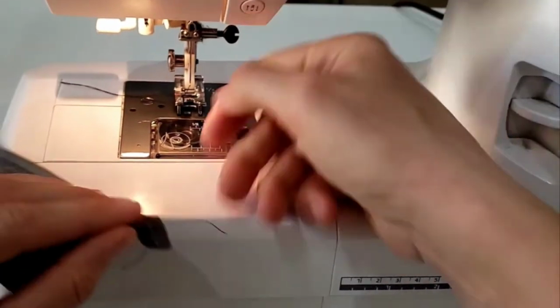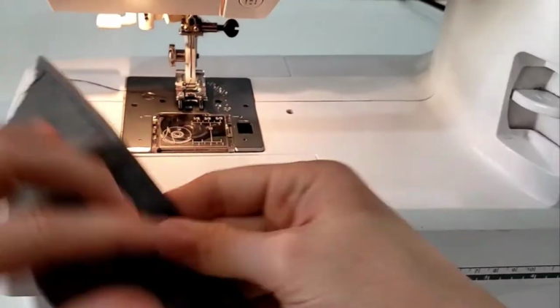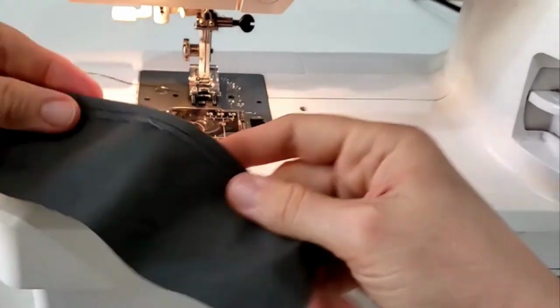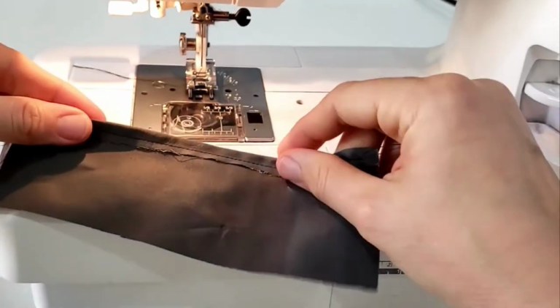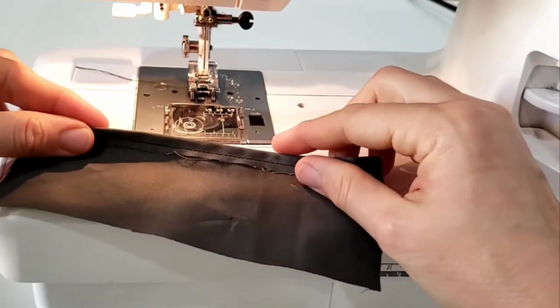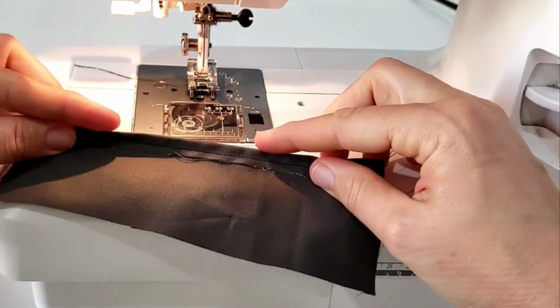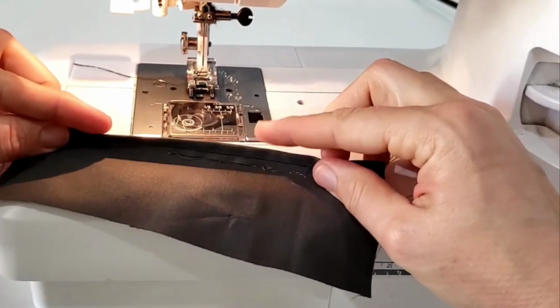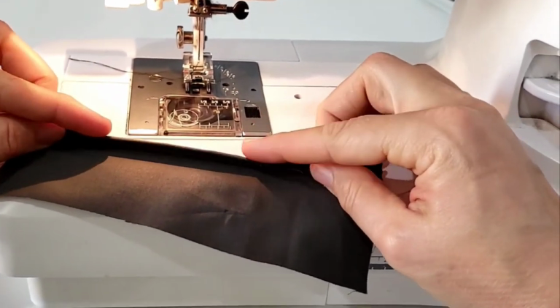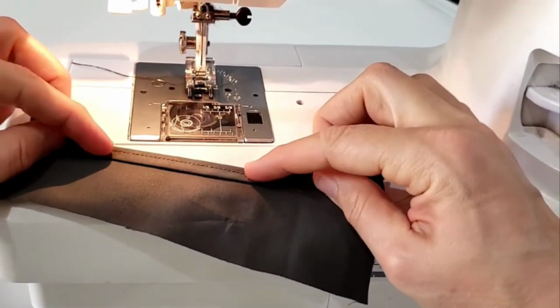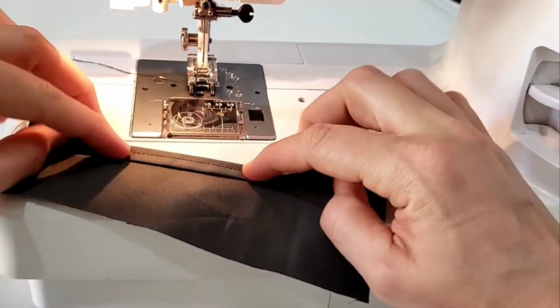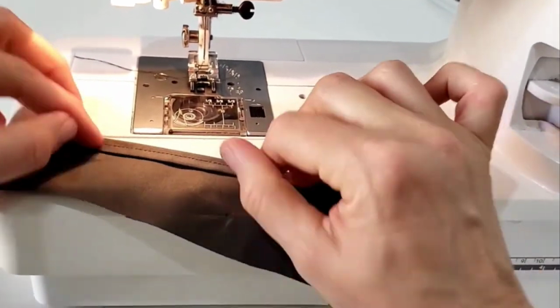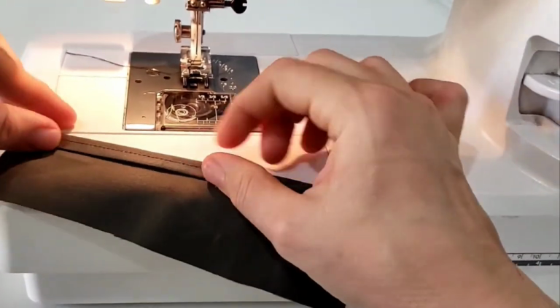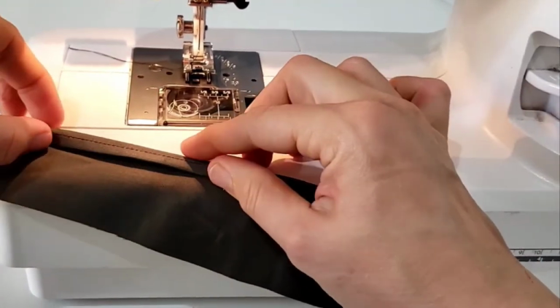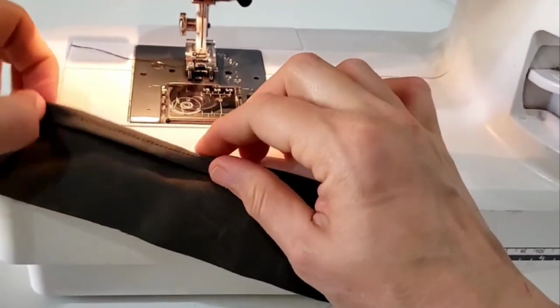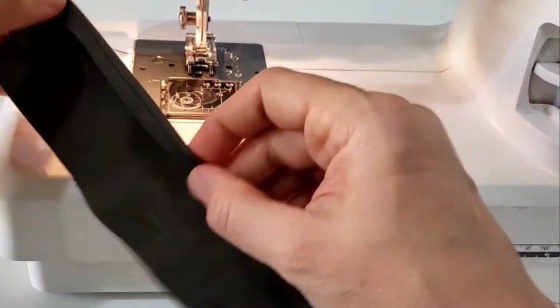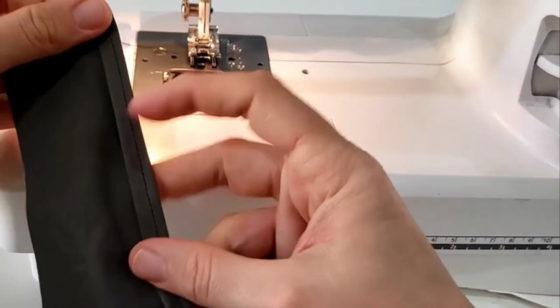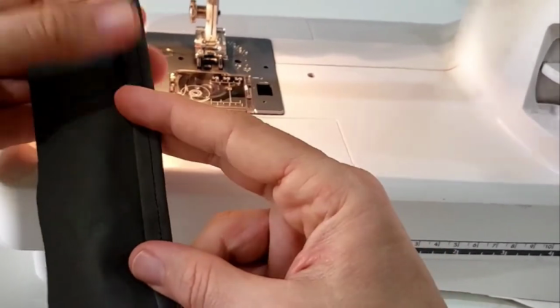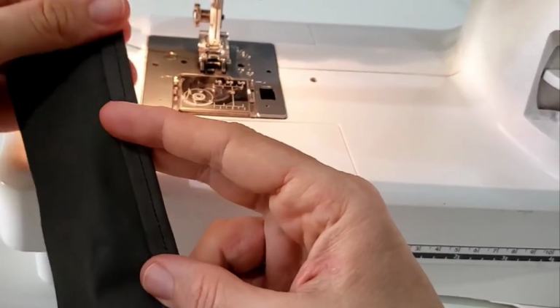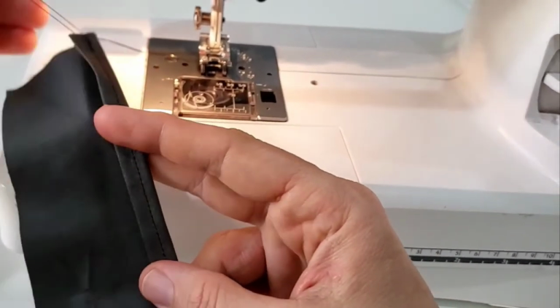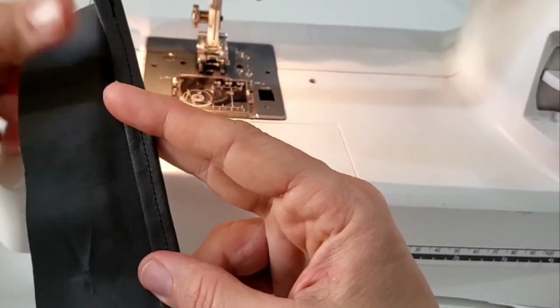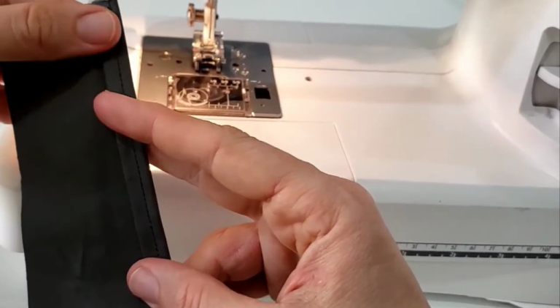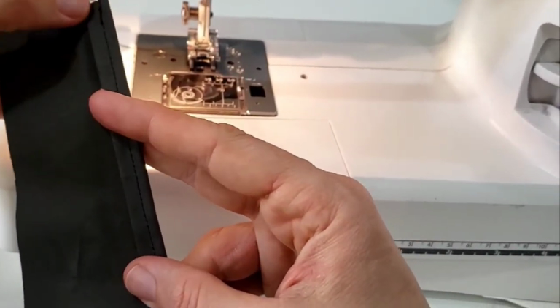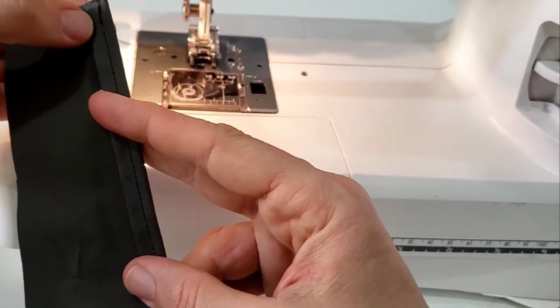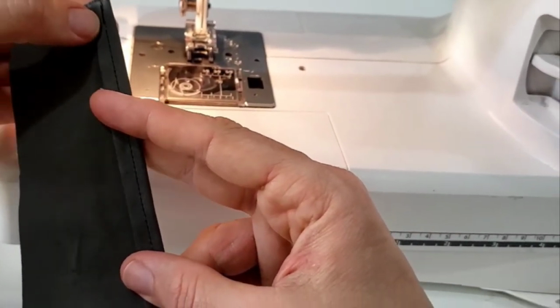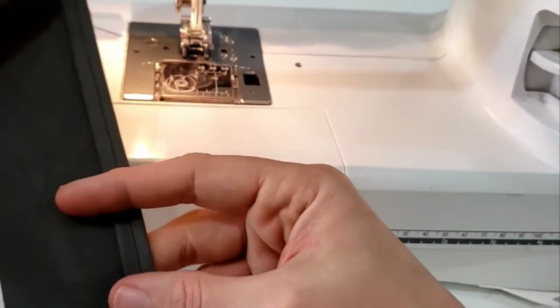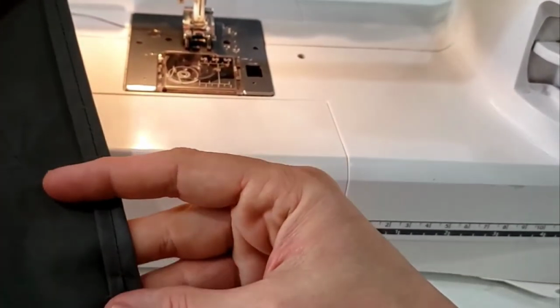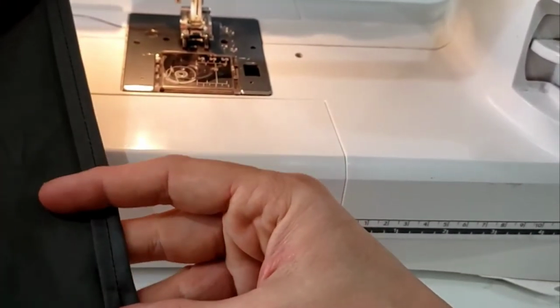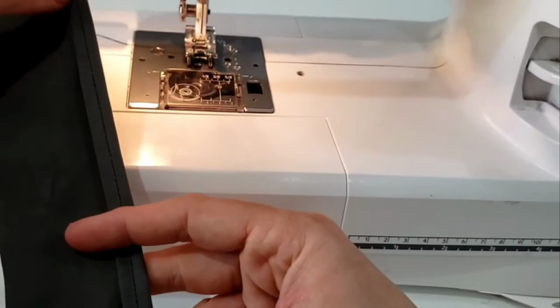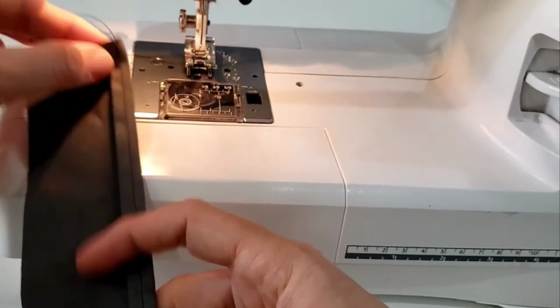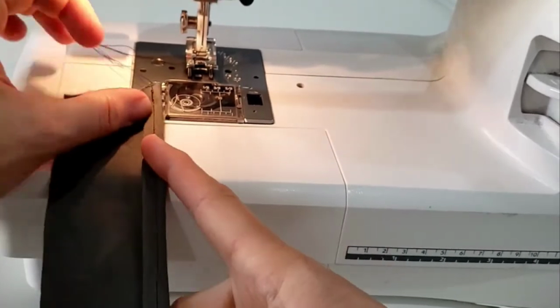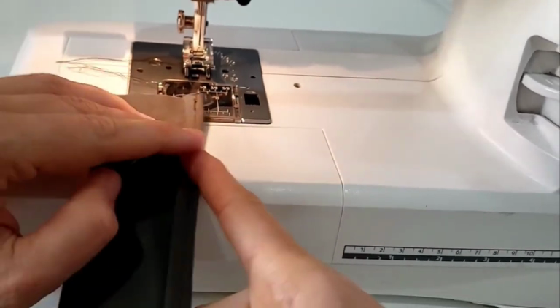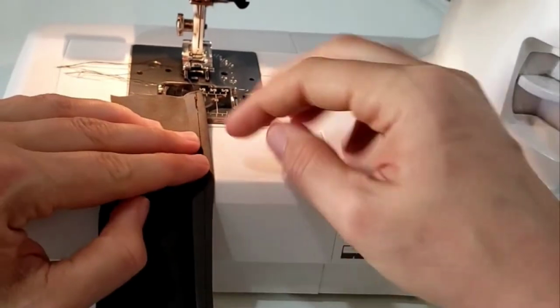Because you're going to fold it over again. Notice I did start and stop with a backstitch — this is really important. If you're making a tunic or any kind of garb, if you do not backstitch it will fall apart.